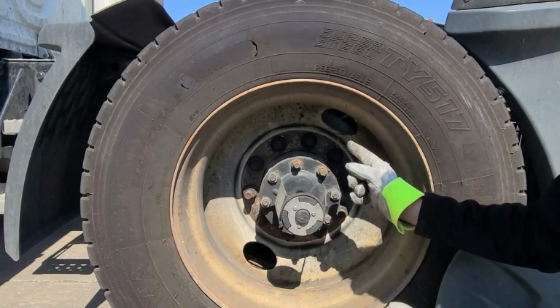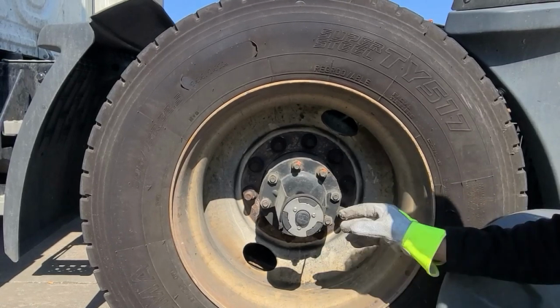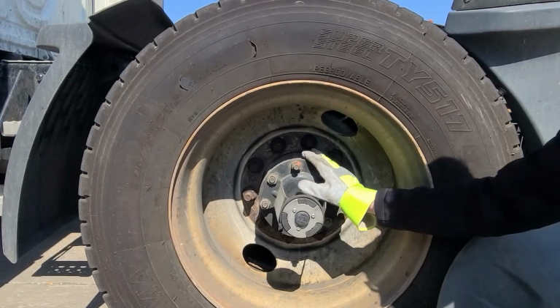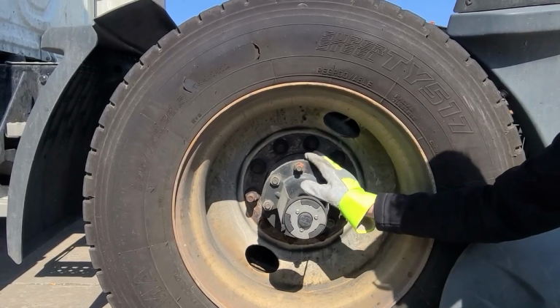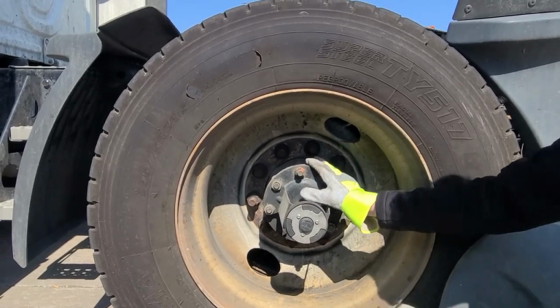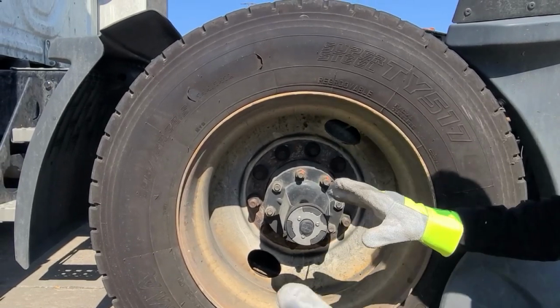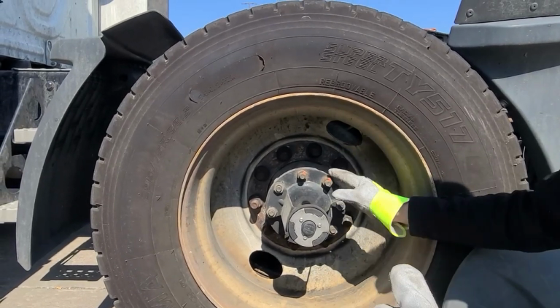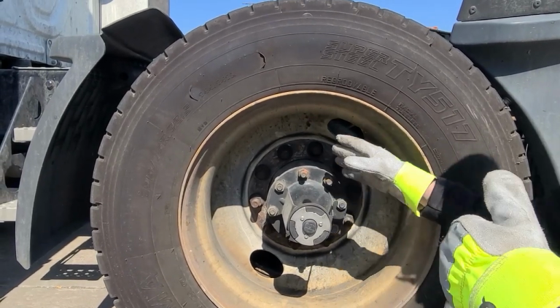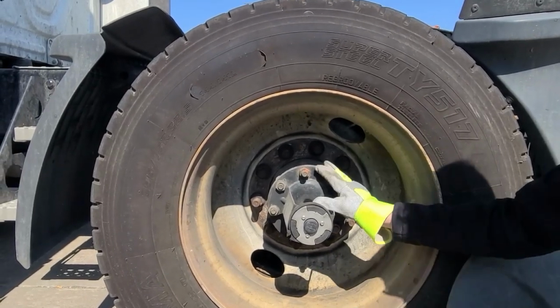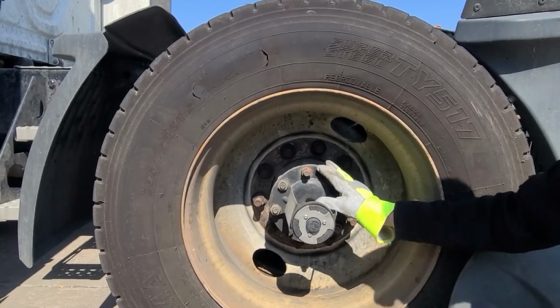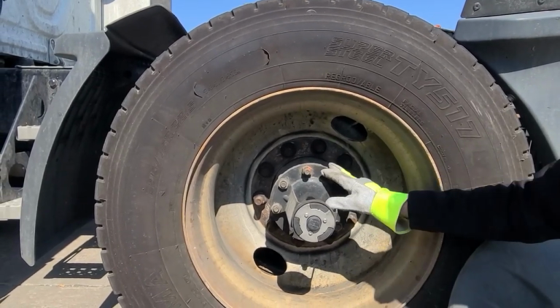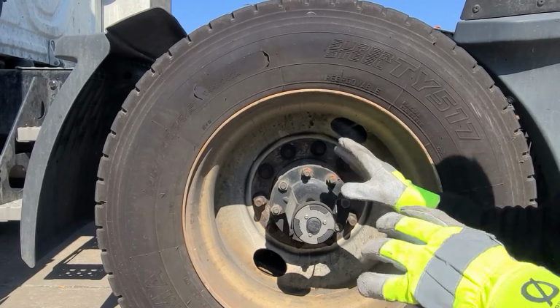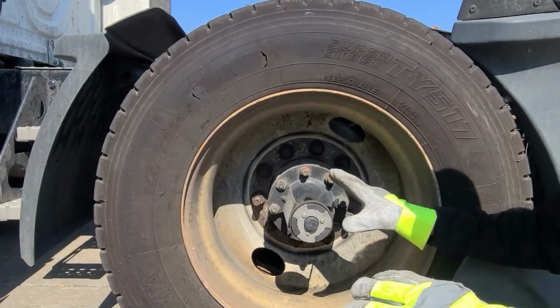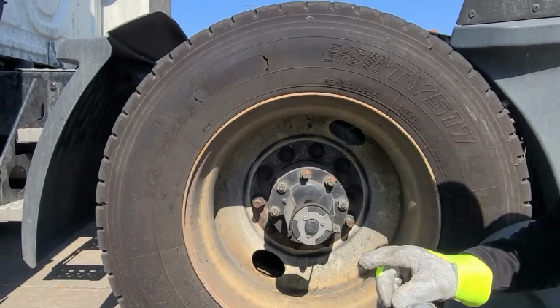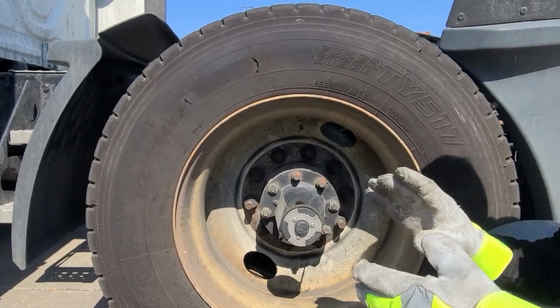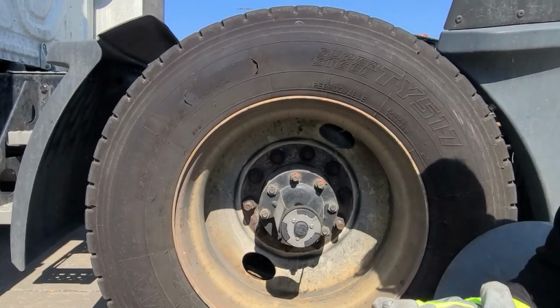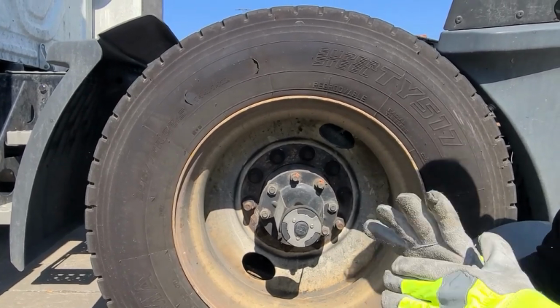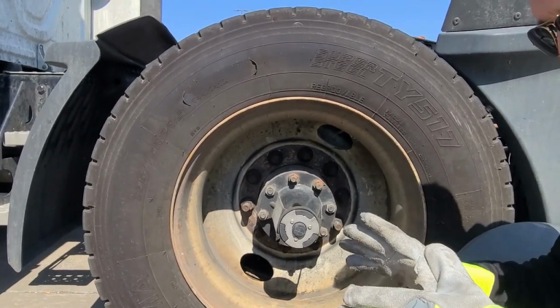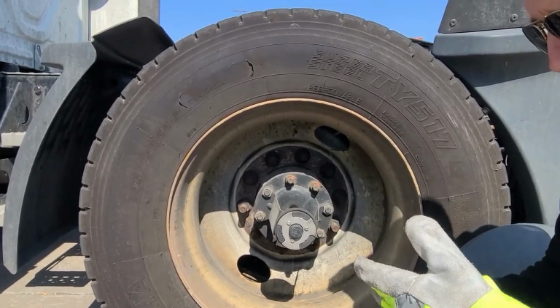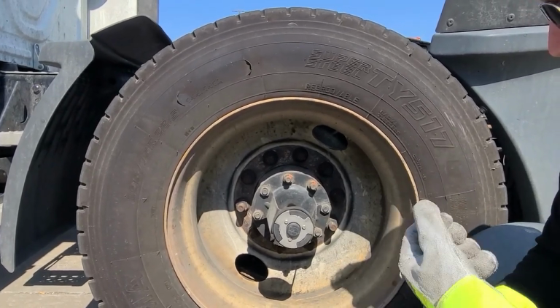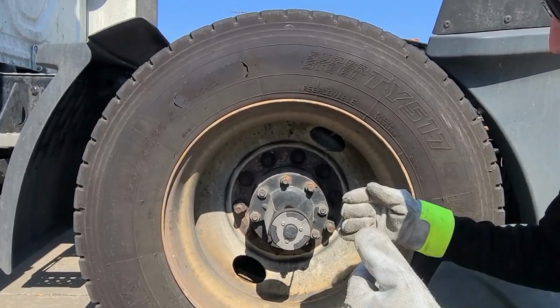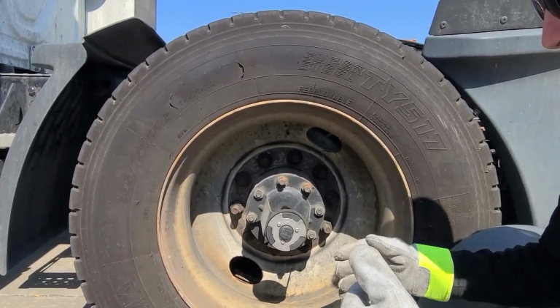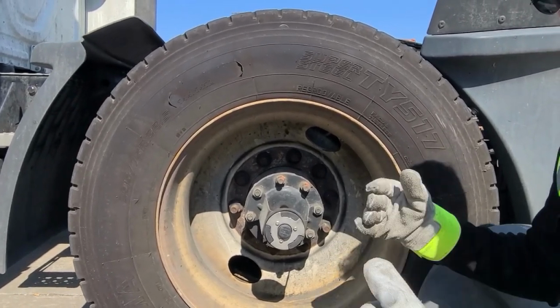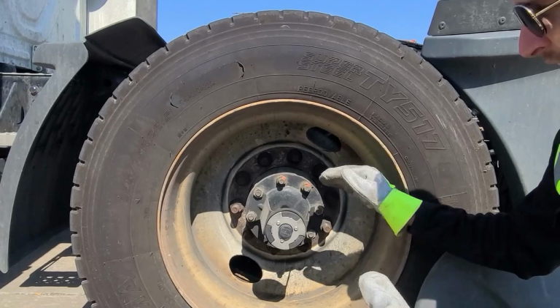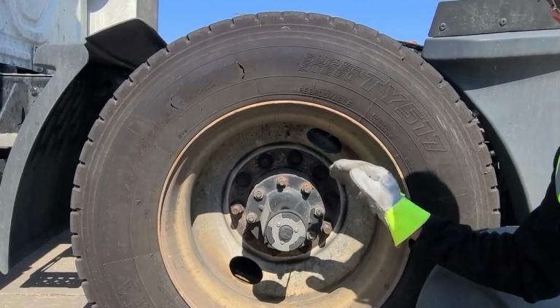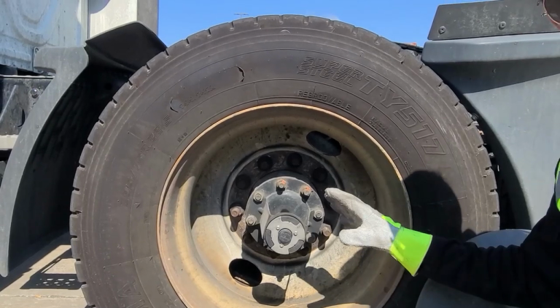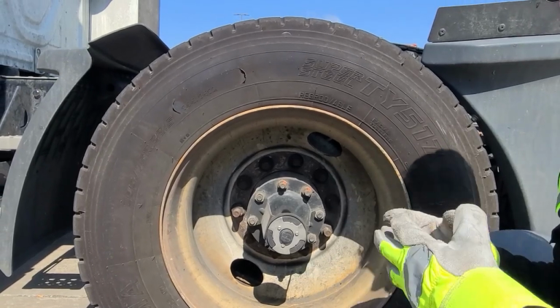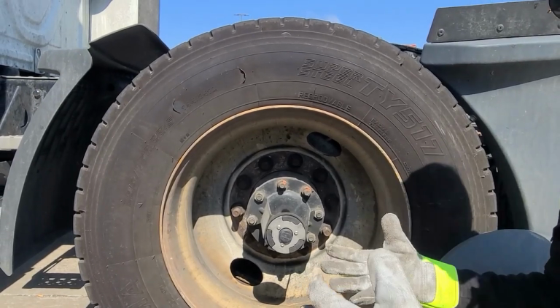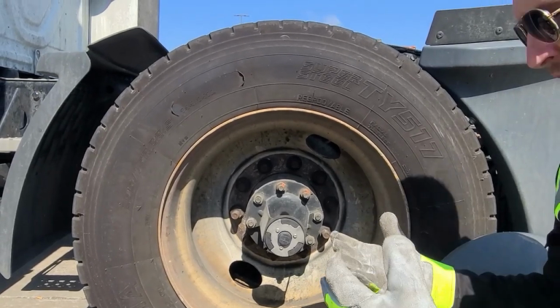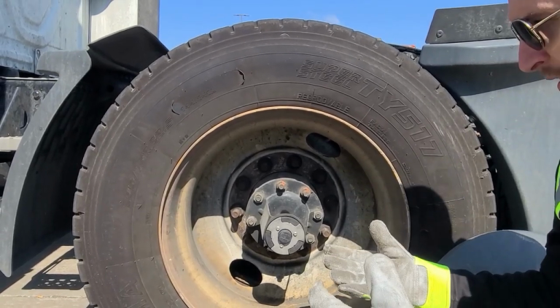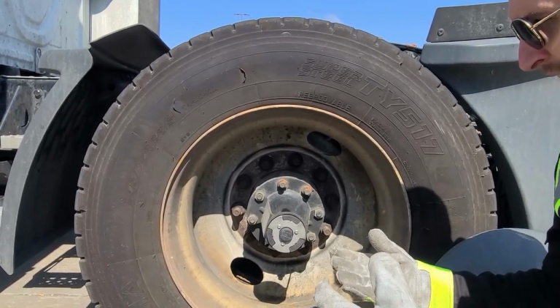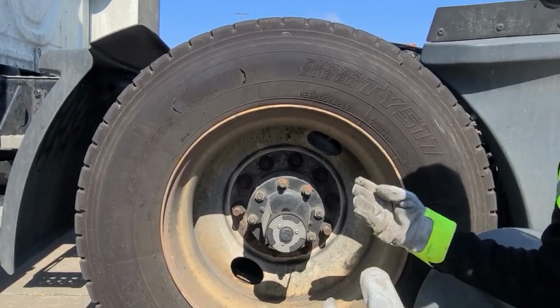The reason hub oil seals are important is because that oil keeps the hub lubricated while the vehicle is going down the road. Without it, we have heat and friction, which can ultimately cause failure at the hub.